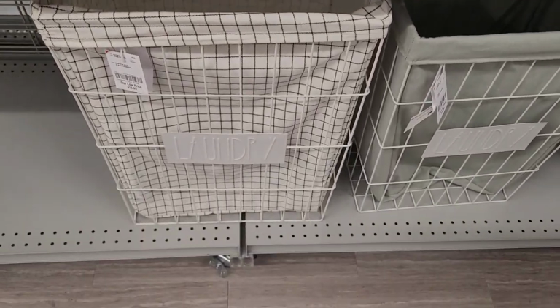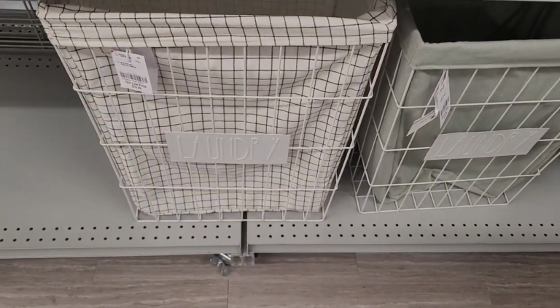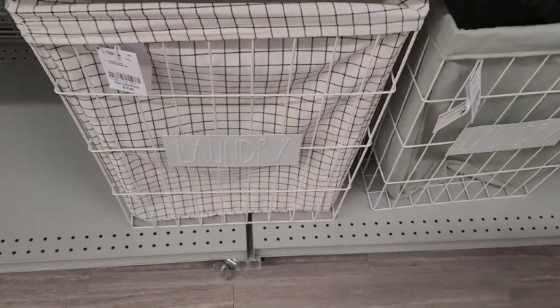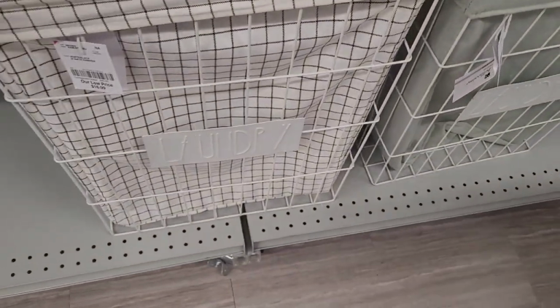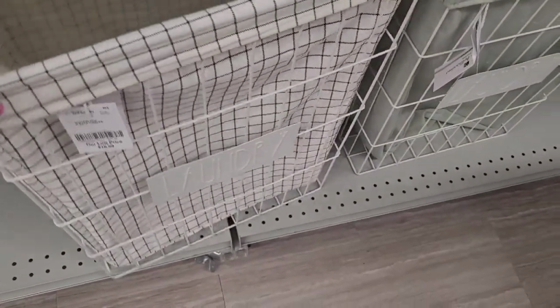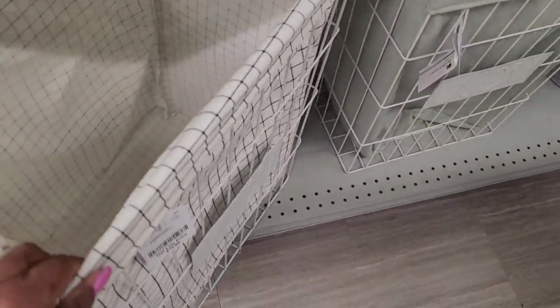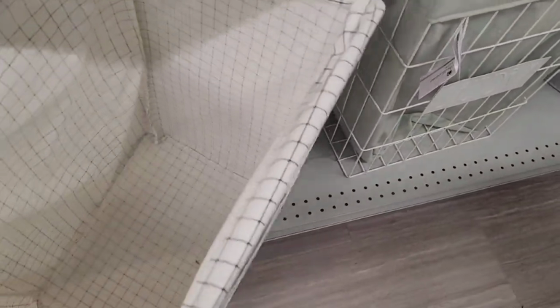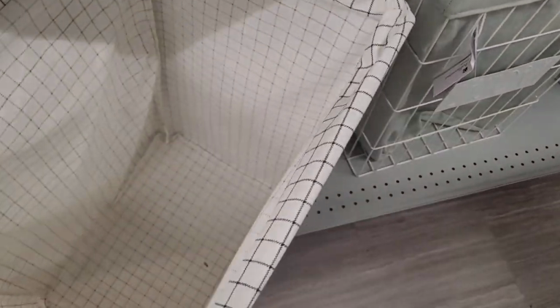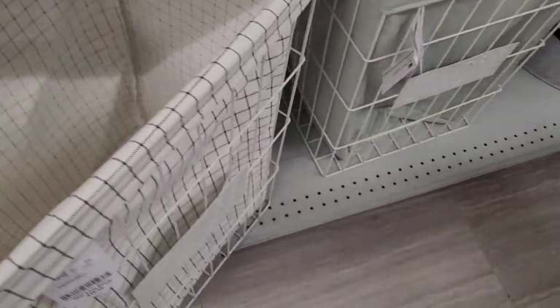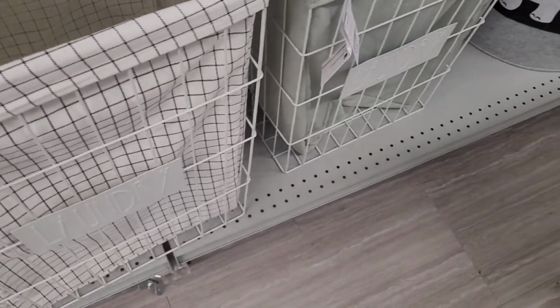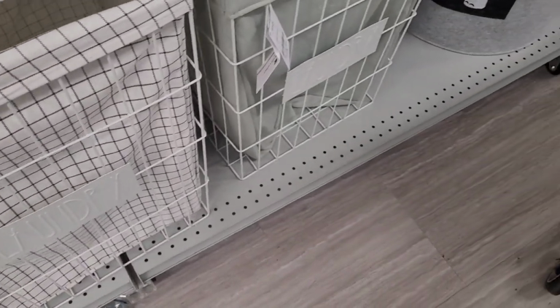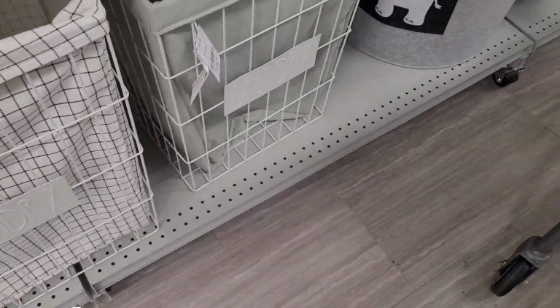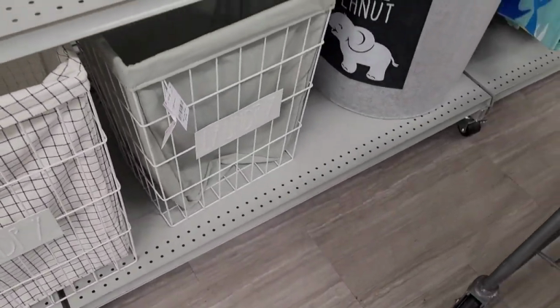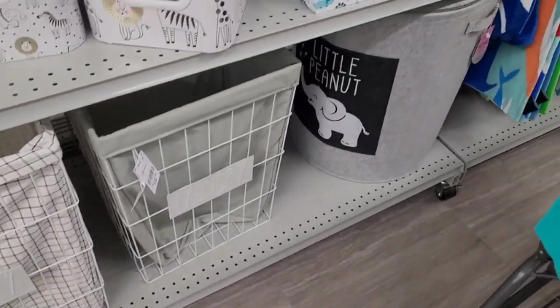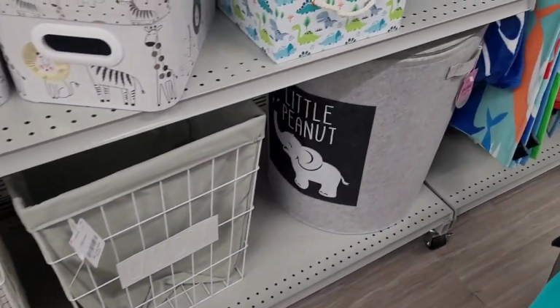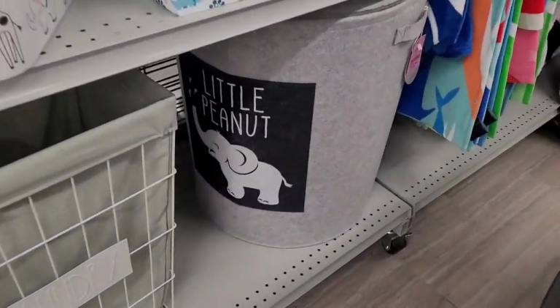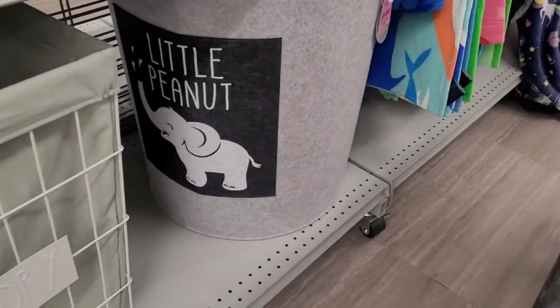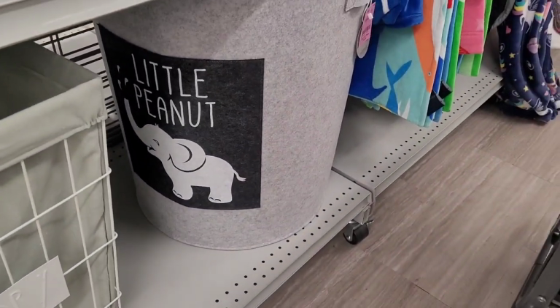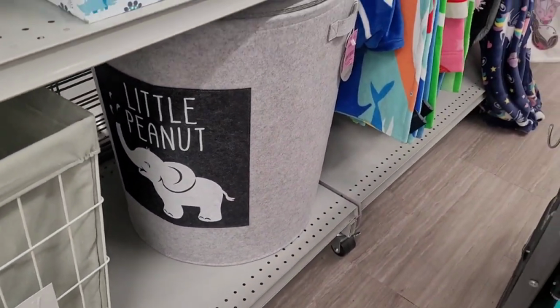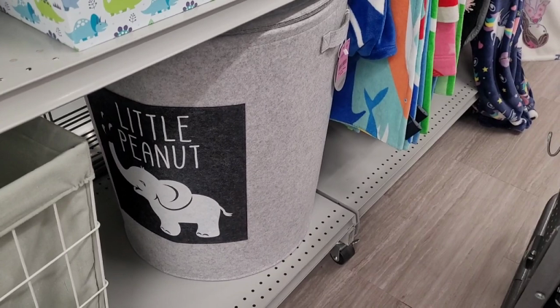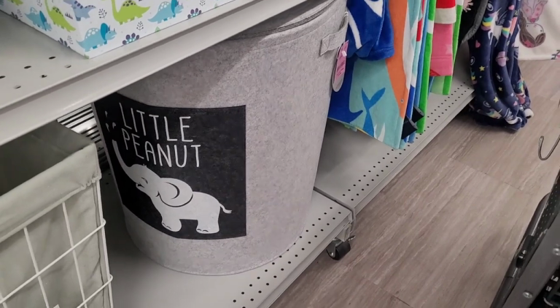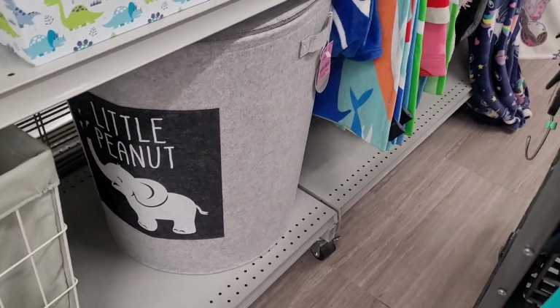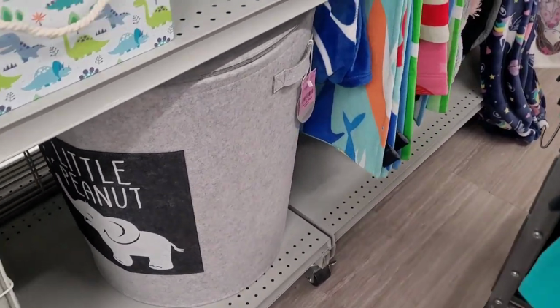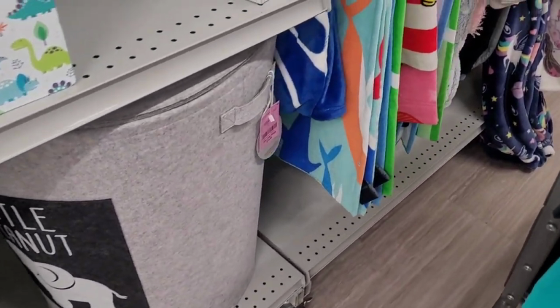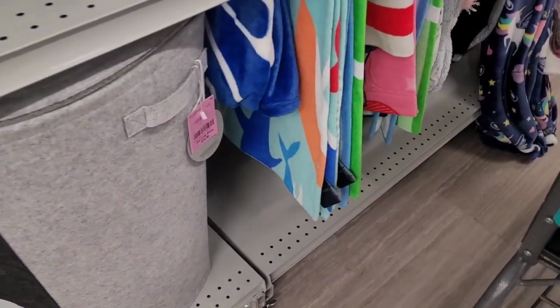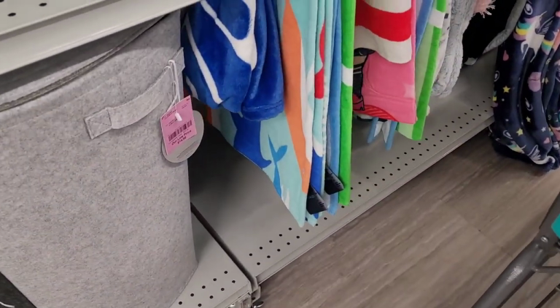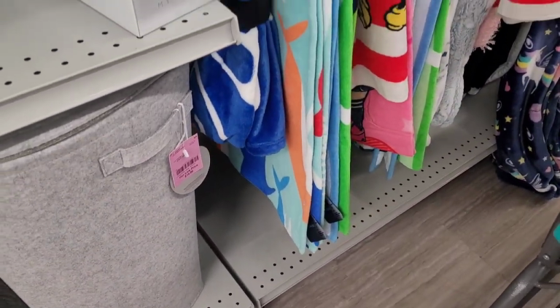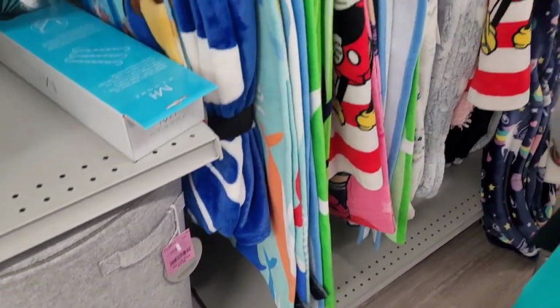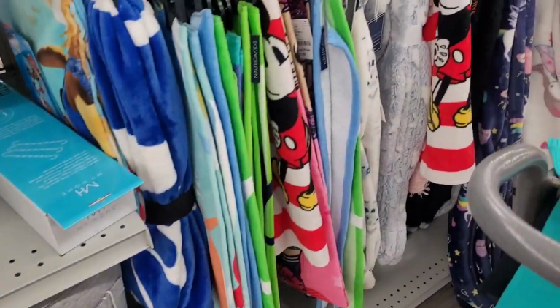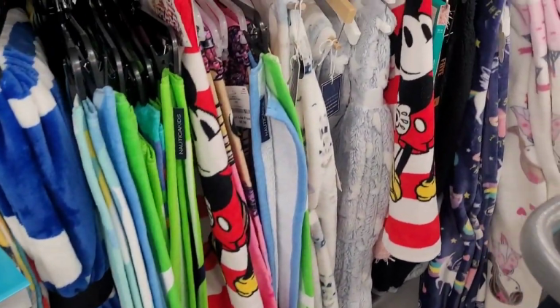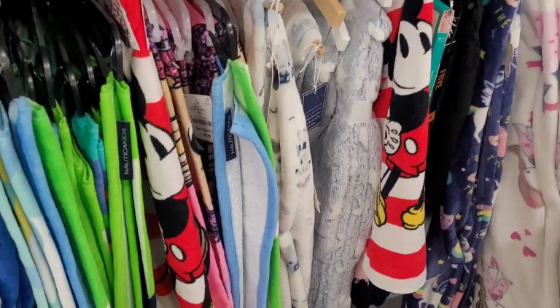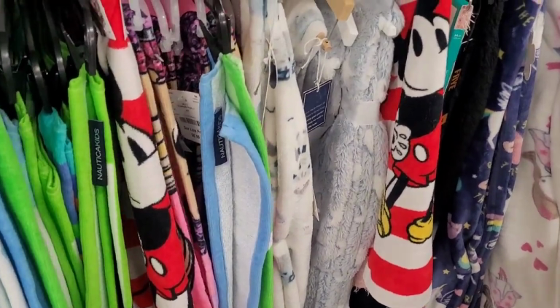Their little laundry baskets are down here for $16.99 — again, the wire and the cloth. Little peanut right there, y'all look — $14.99. And then they have some throws.